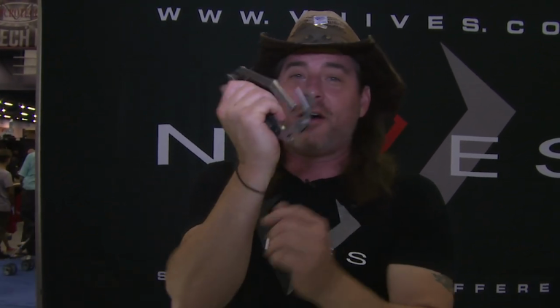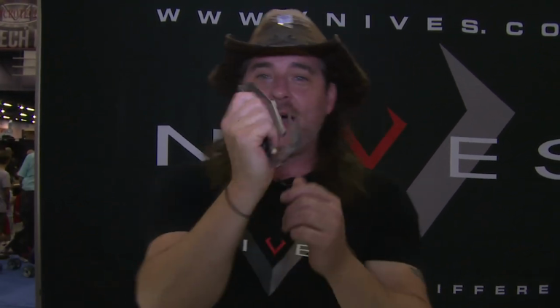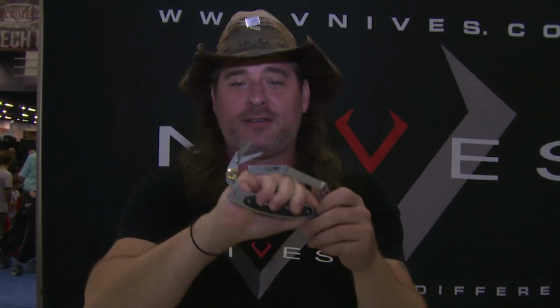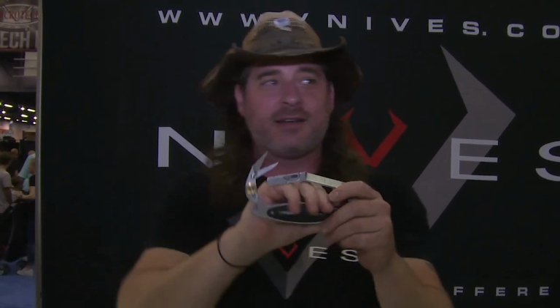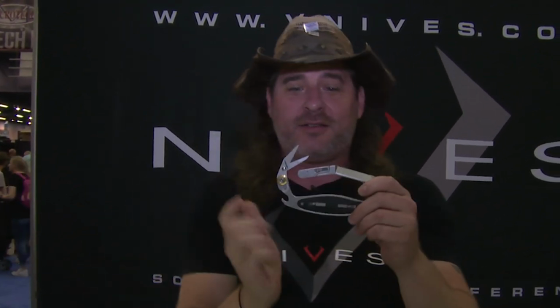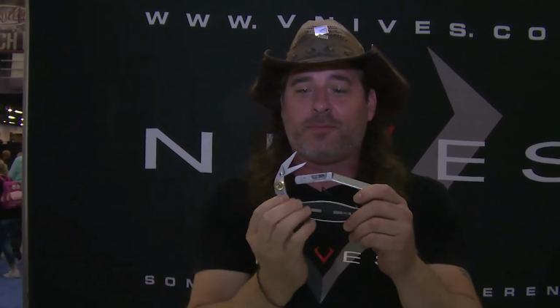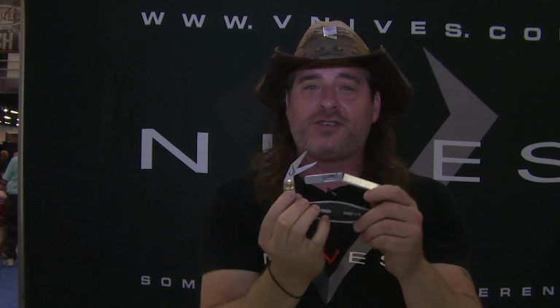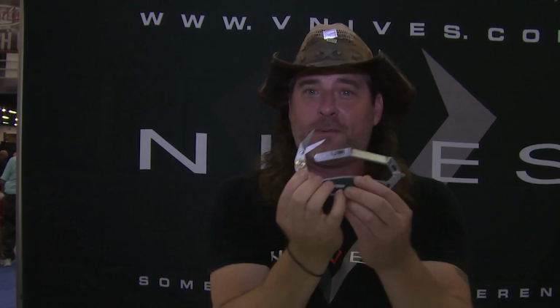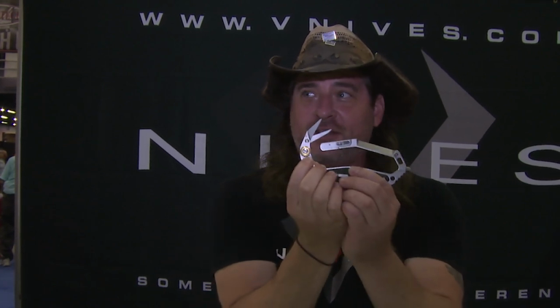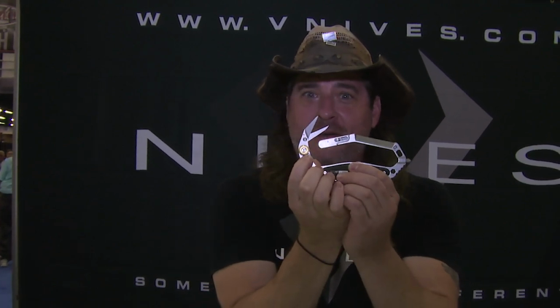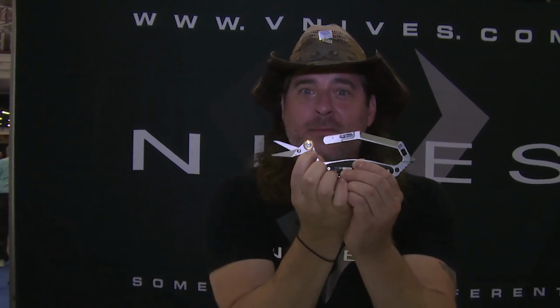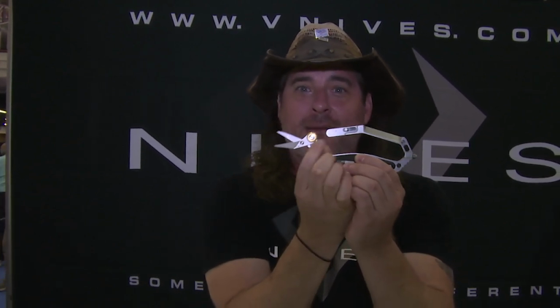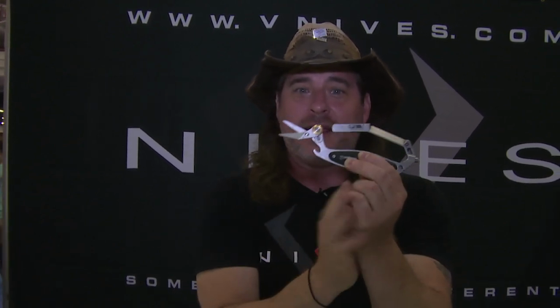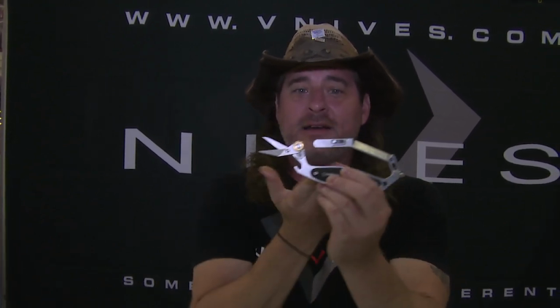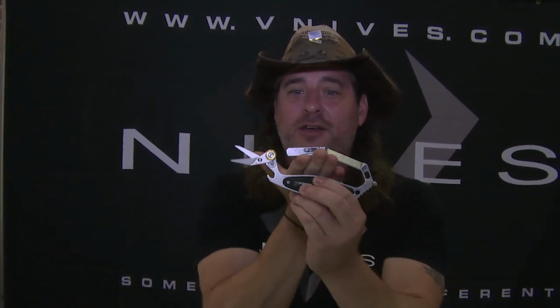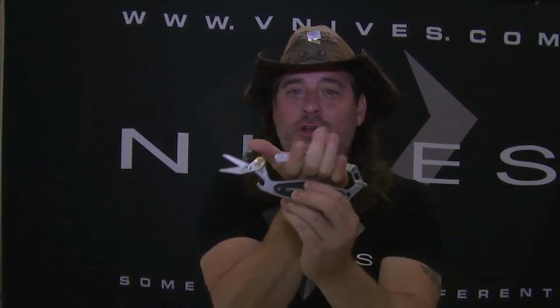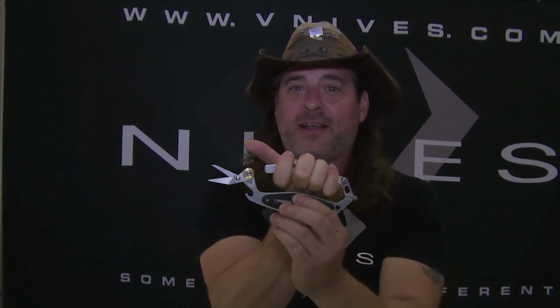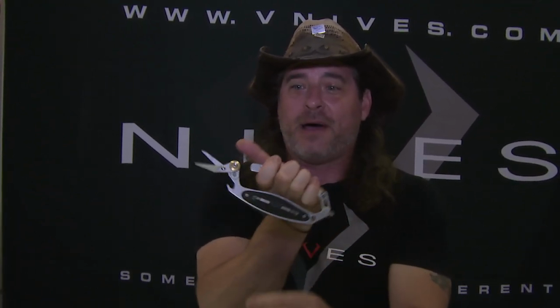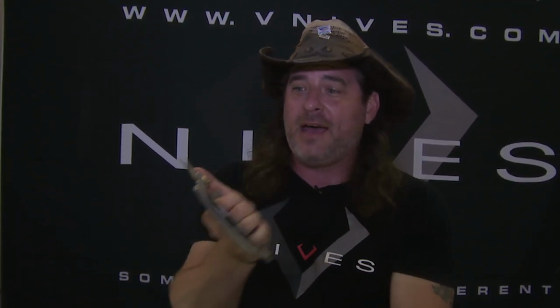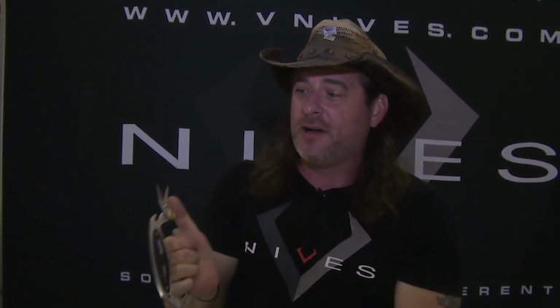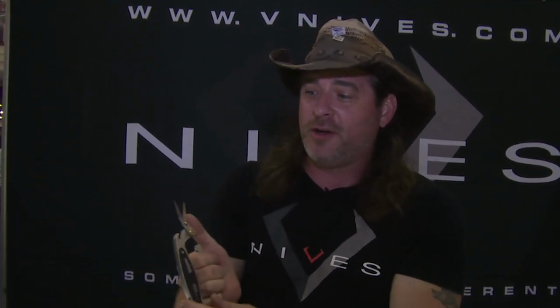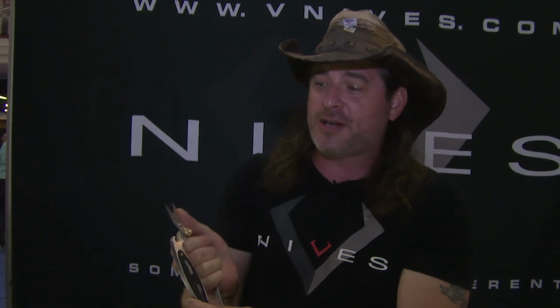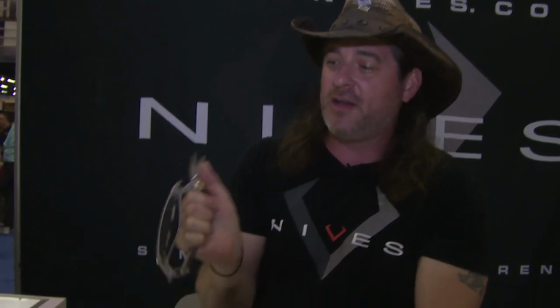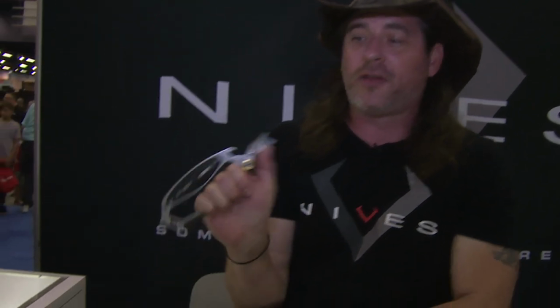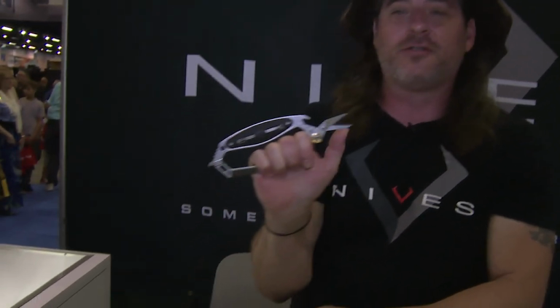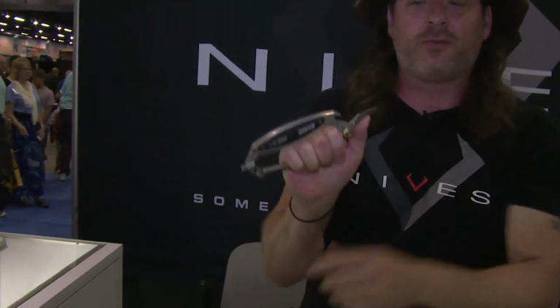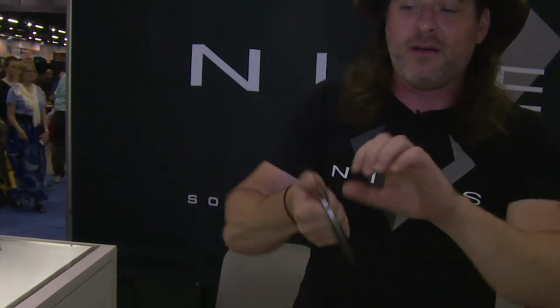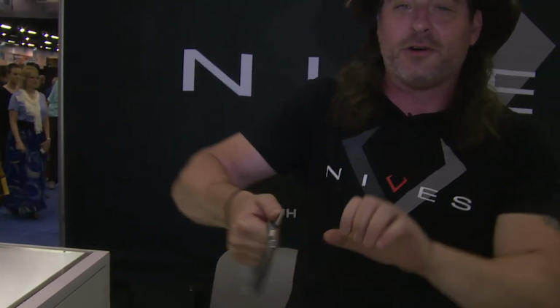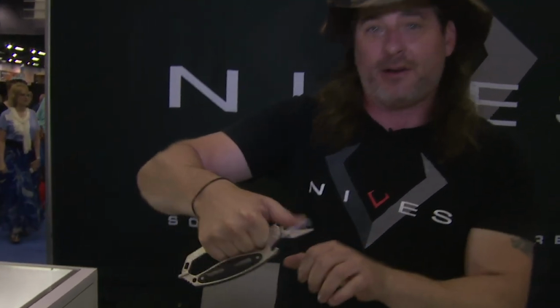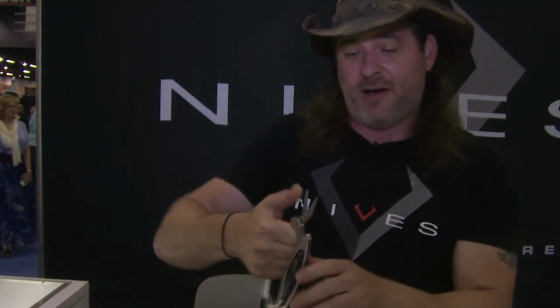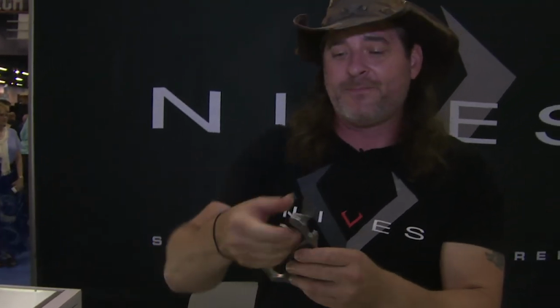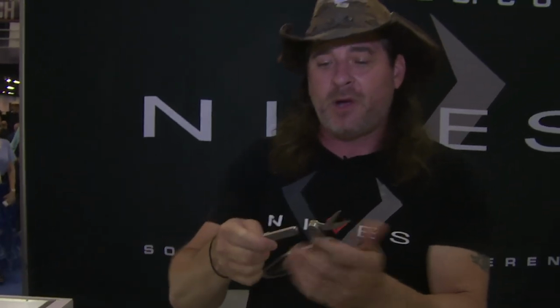It also has a secondary scissor position. If you push this button — bam, look at that — now you can hold it by the handle and work the scissors this way for doing finer stuff.